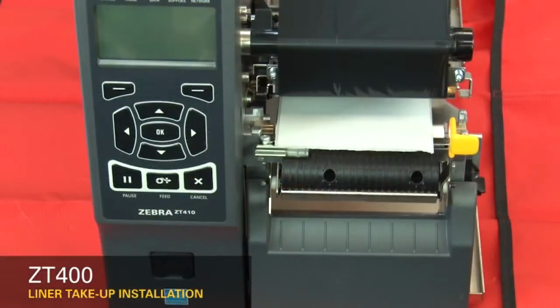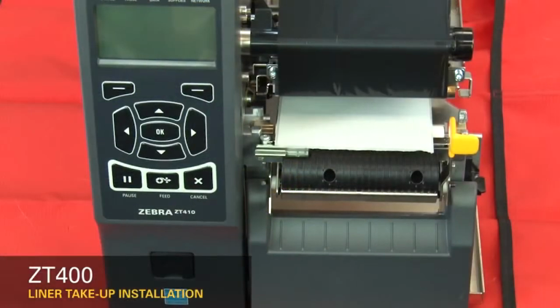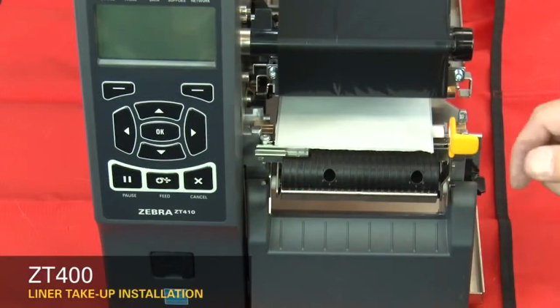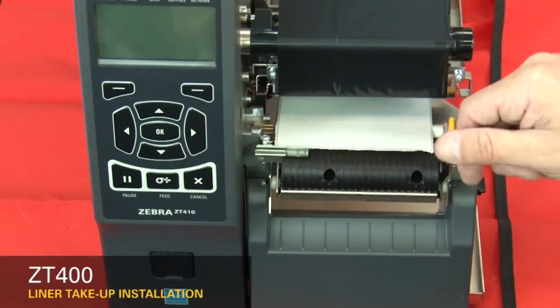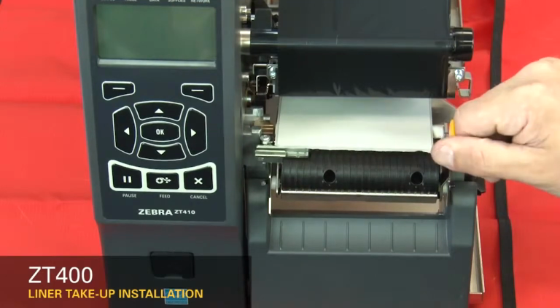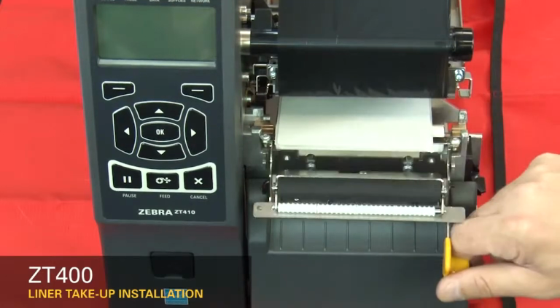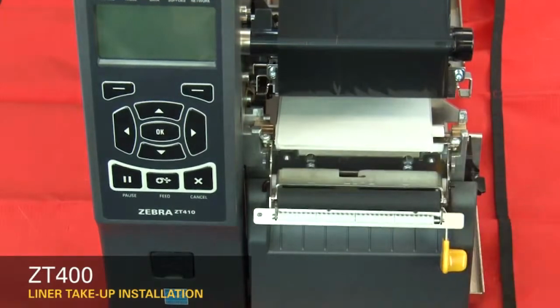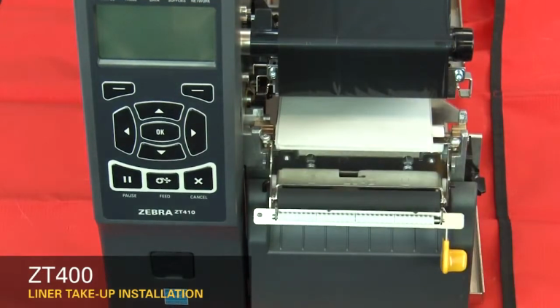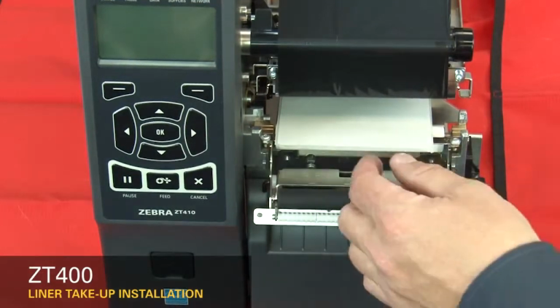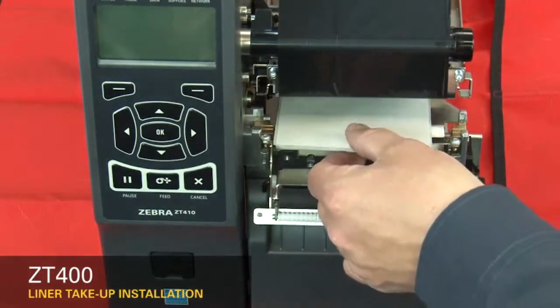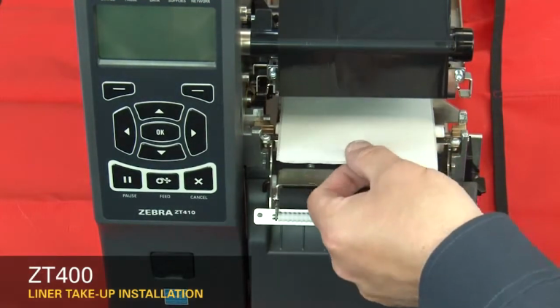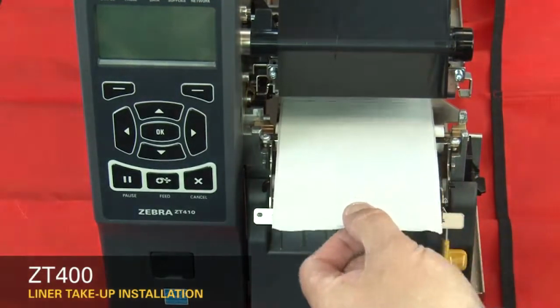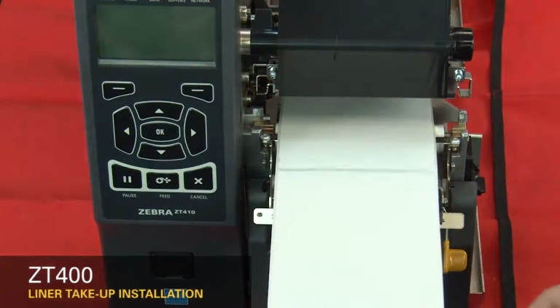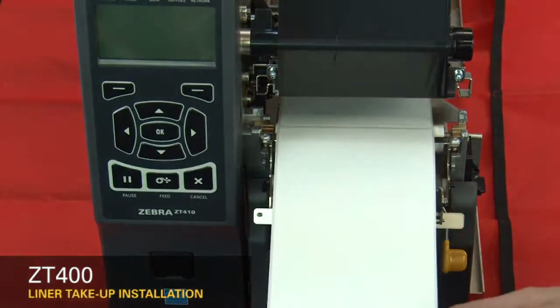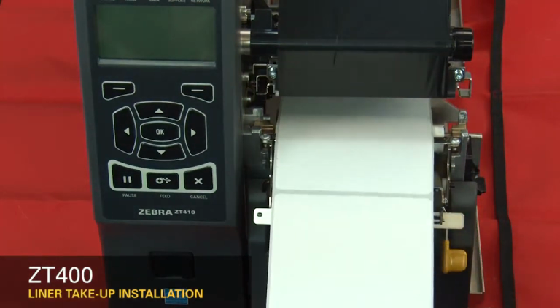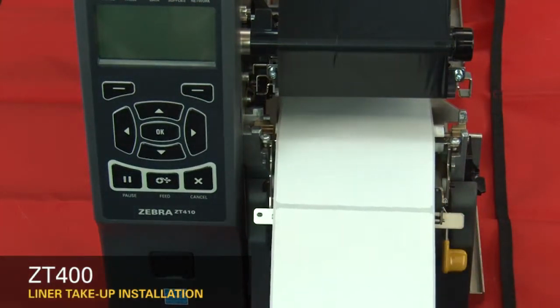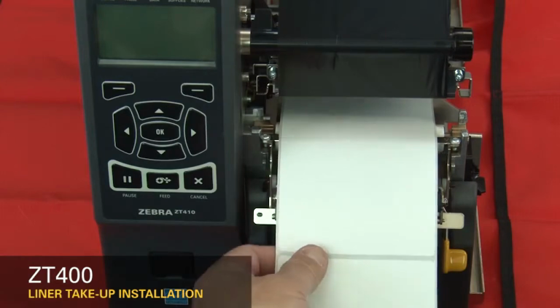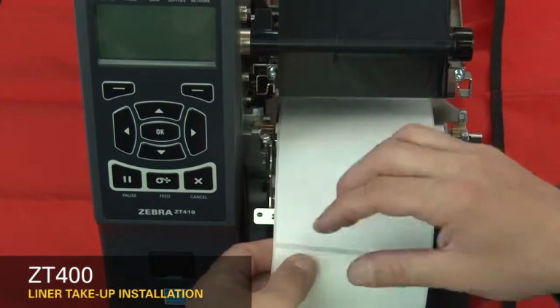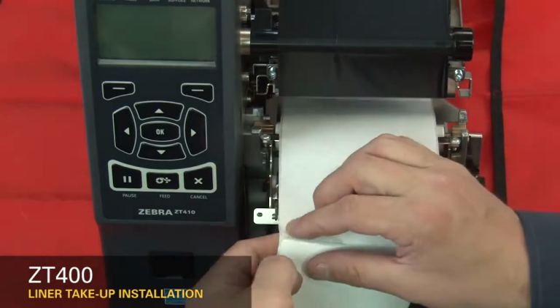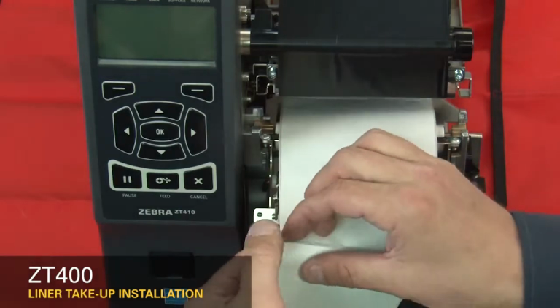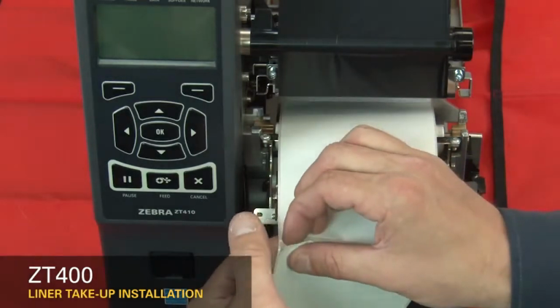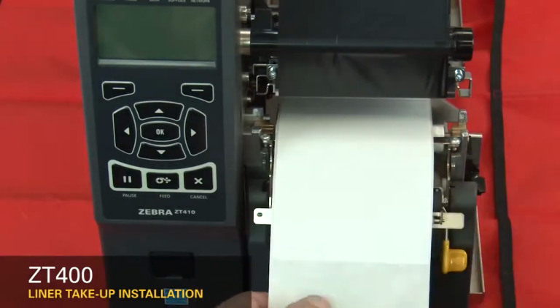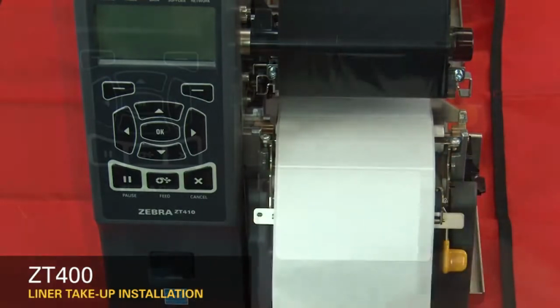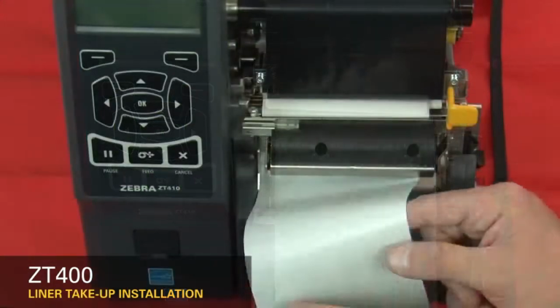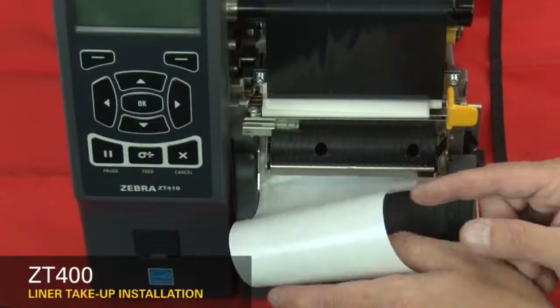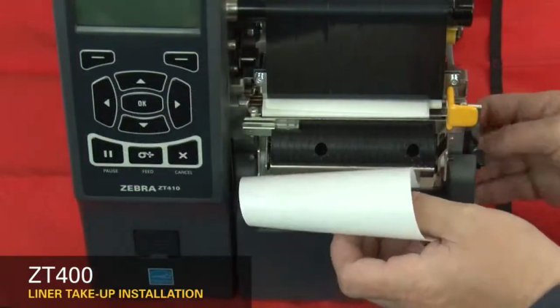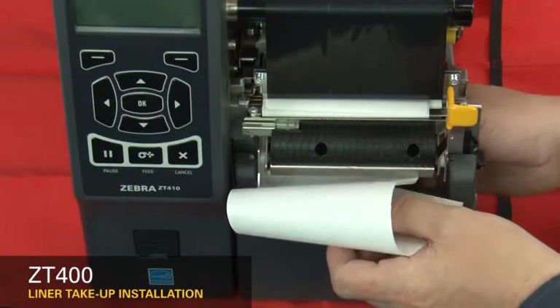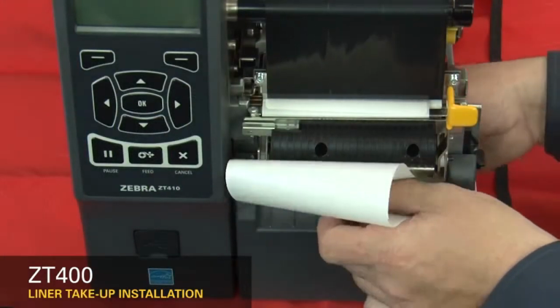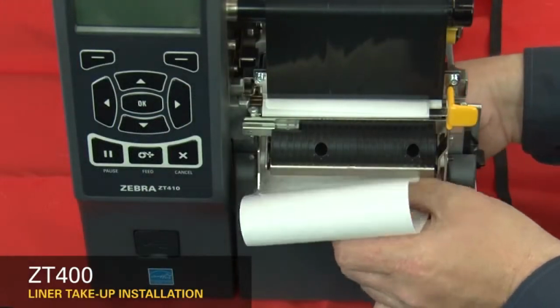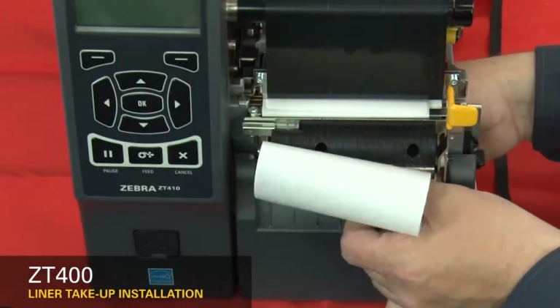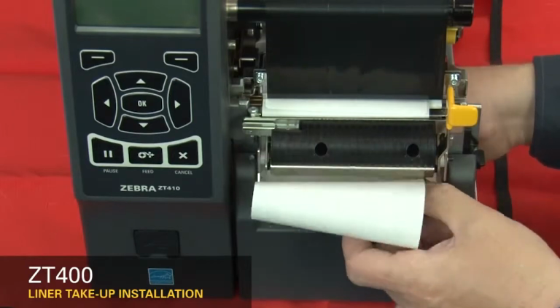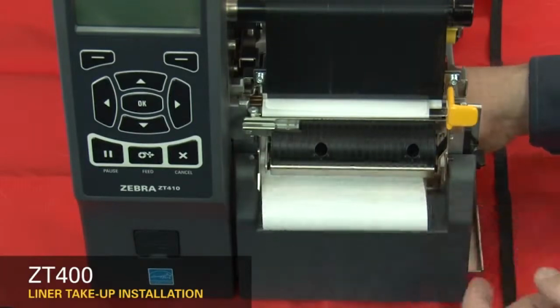Load the media and ribbon. Open the peel assembly. Pull the media labels out about 12 inches or 300 millimeters. Peel the labels off the liner. Feed the liner into the peel assembly.